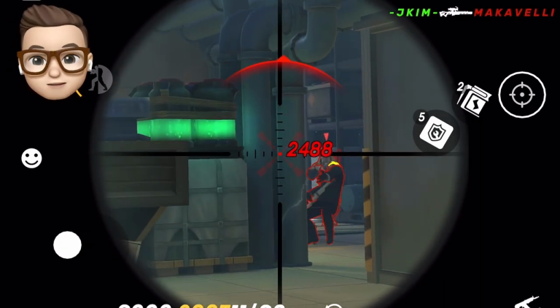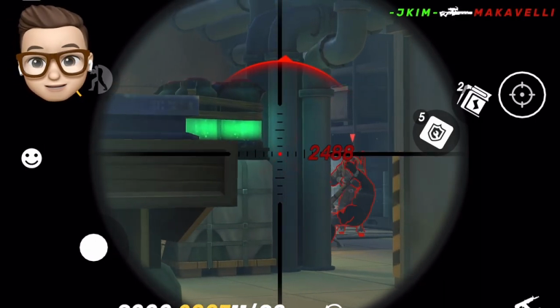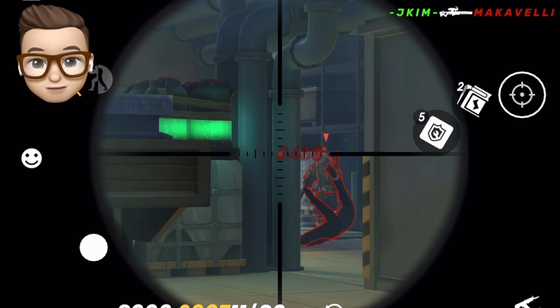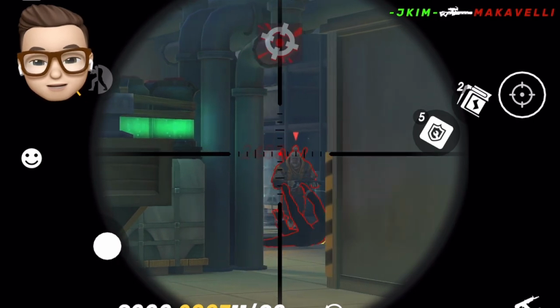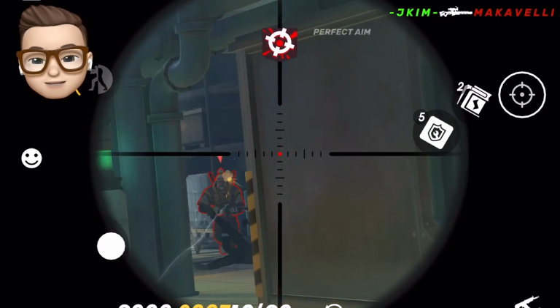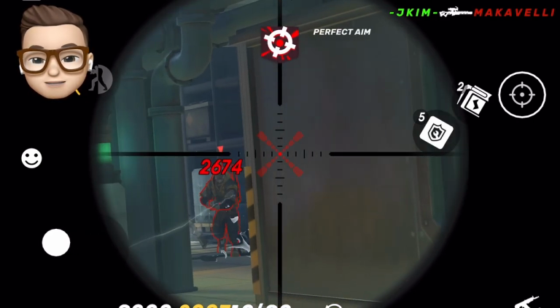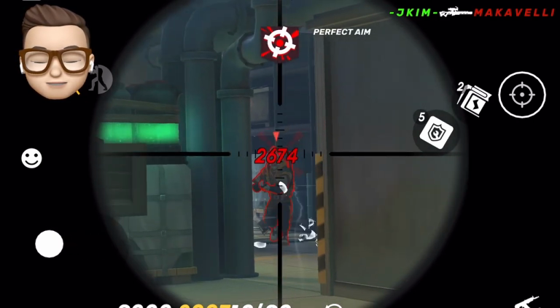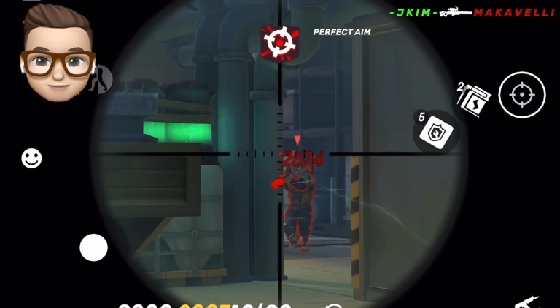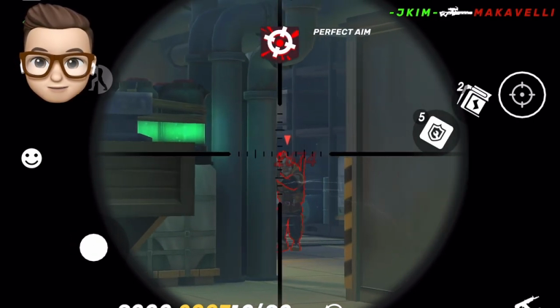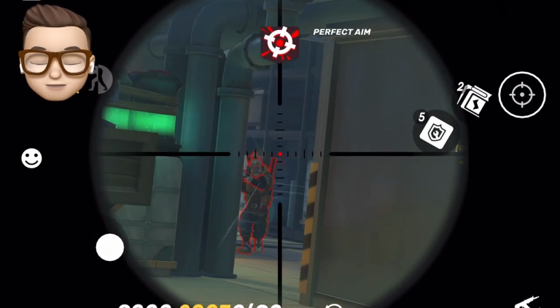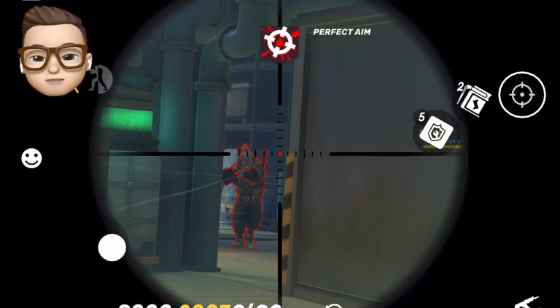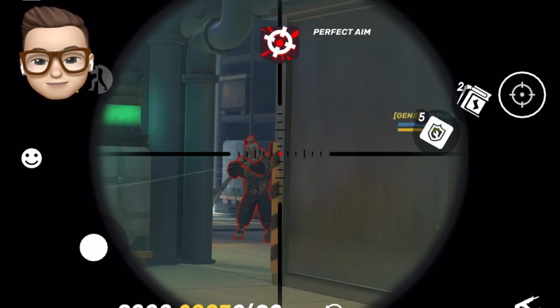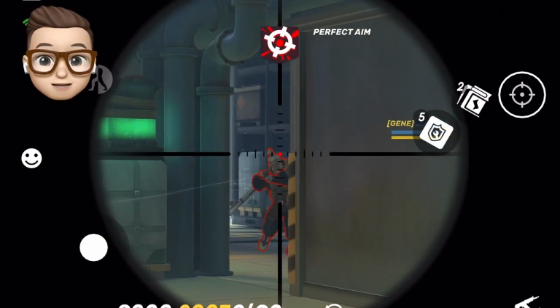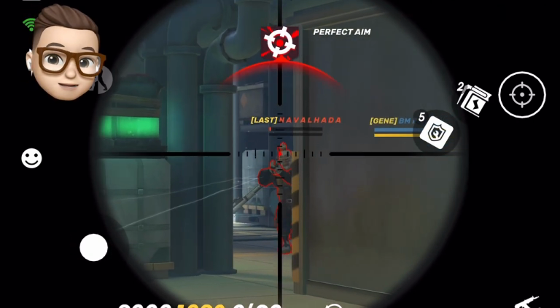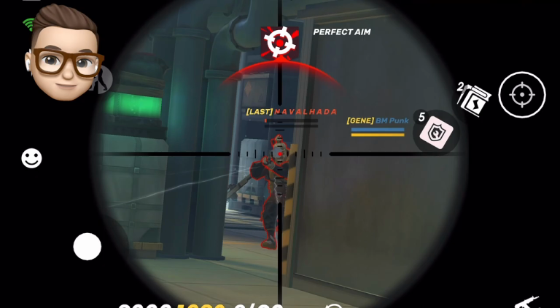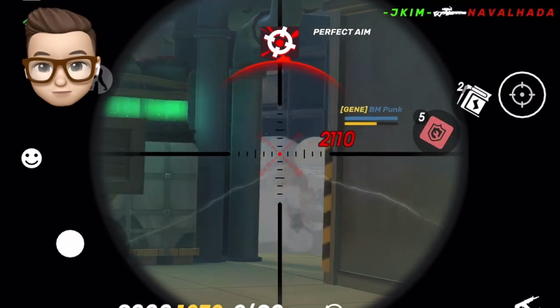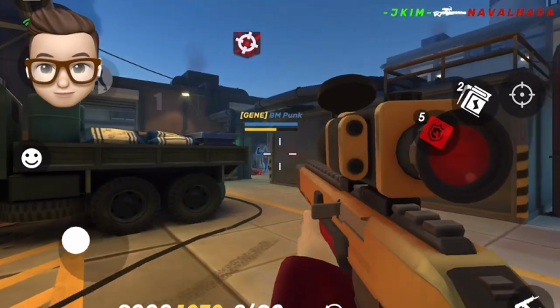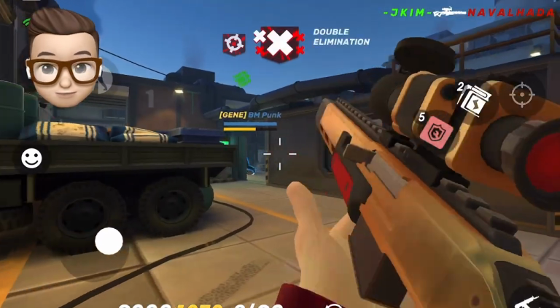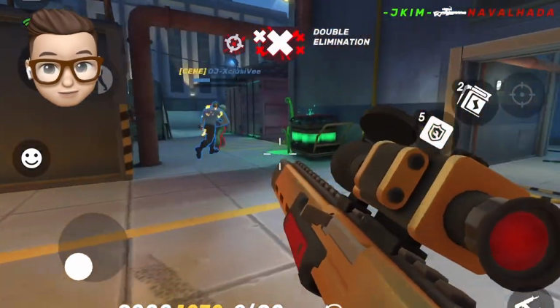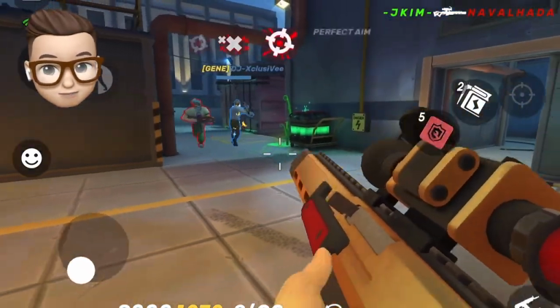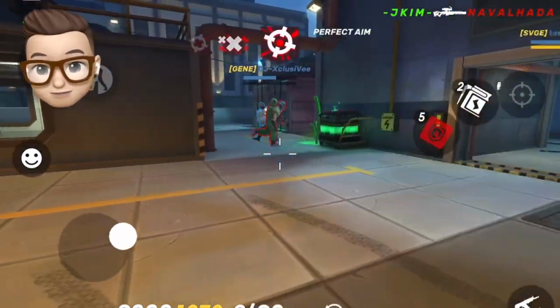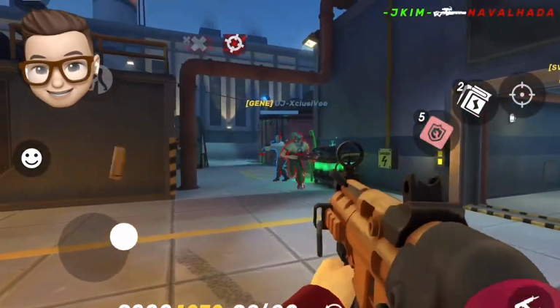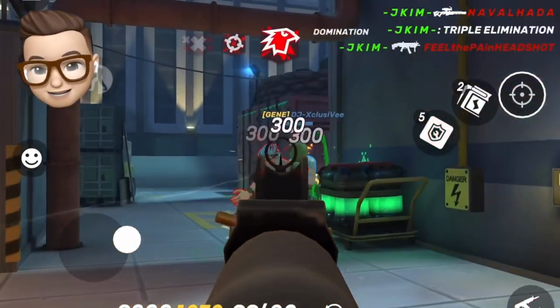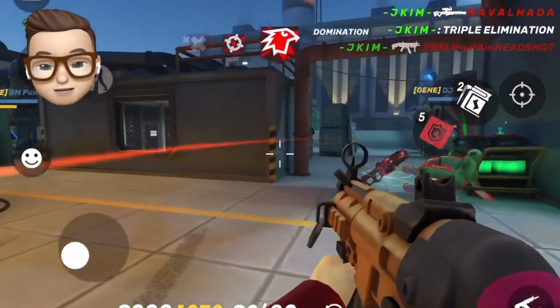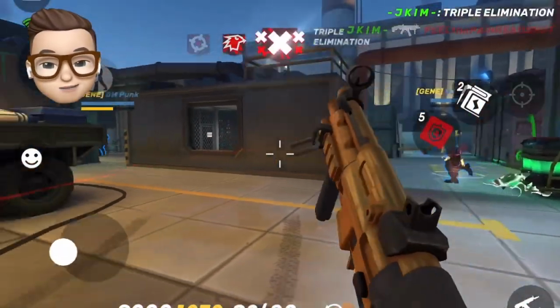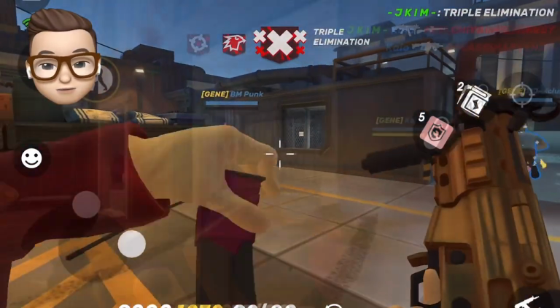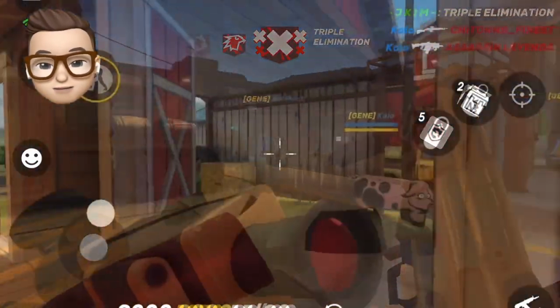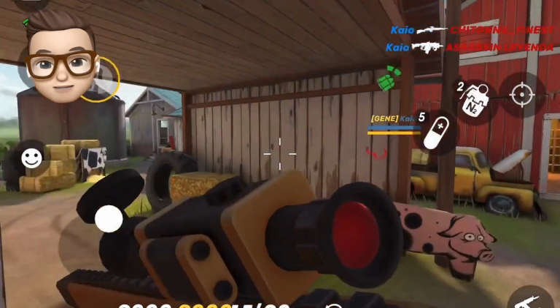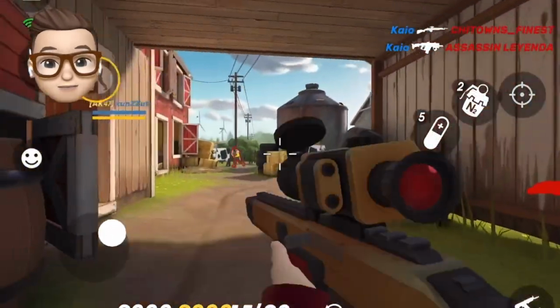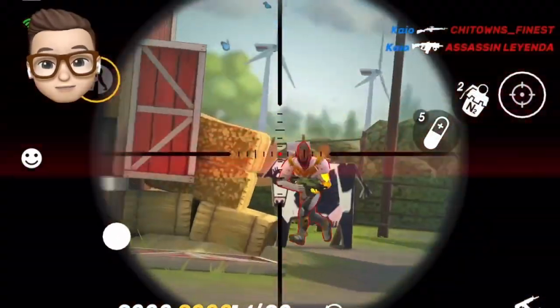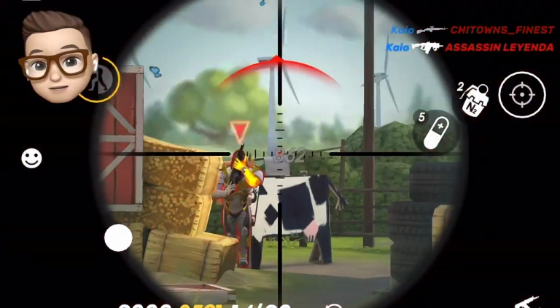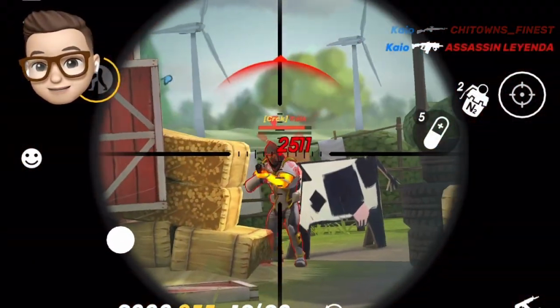Every sniper gun has its specific fire rate, so you have to keep that in mind. Since your aim is moving side to side, it is important to stay at the same level of your enemy's head.